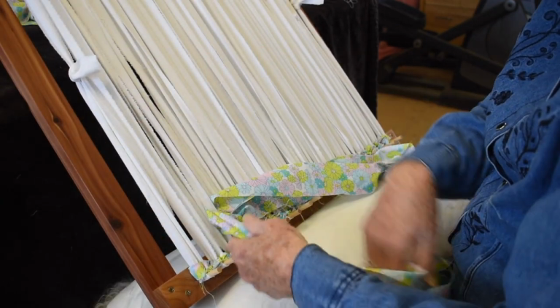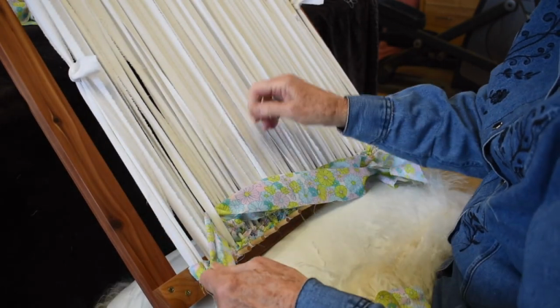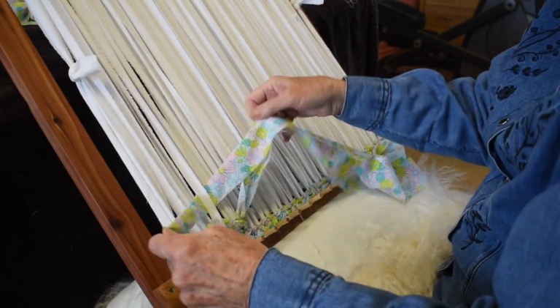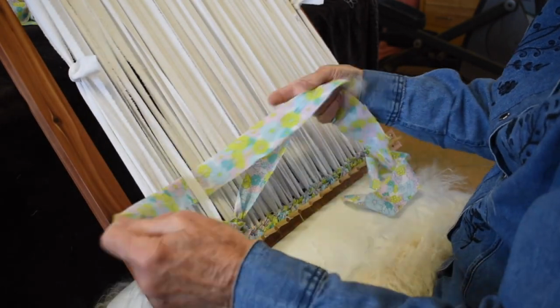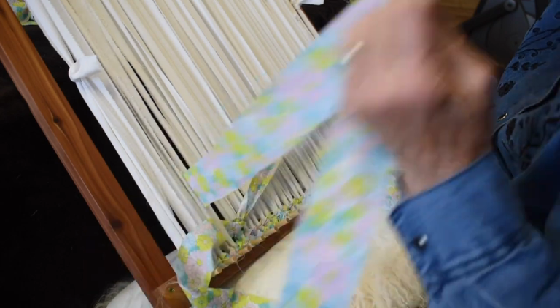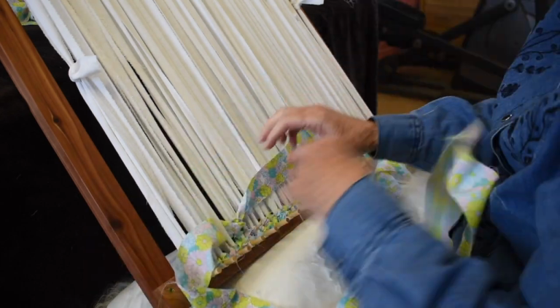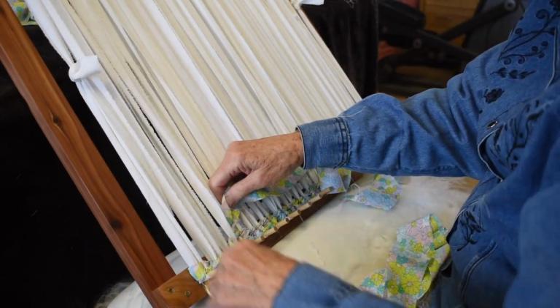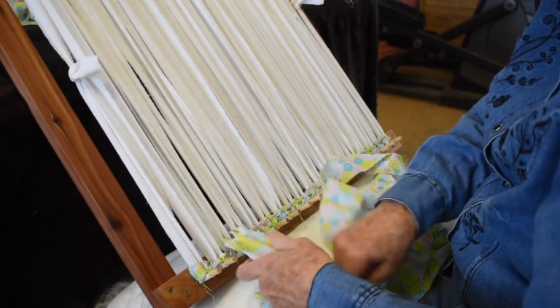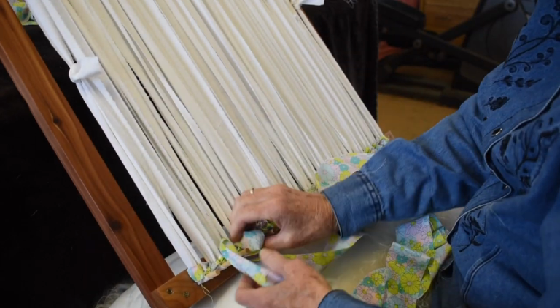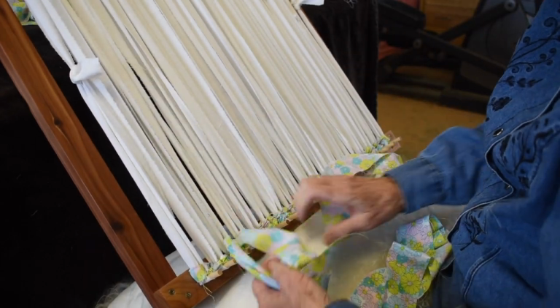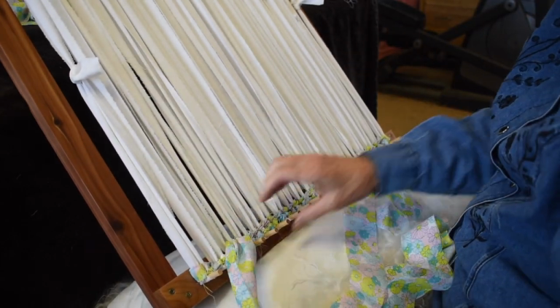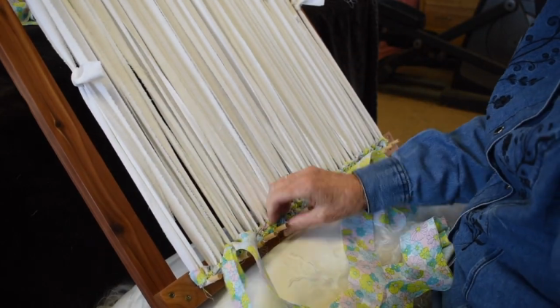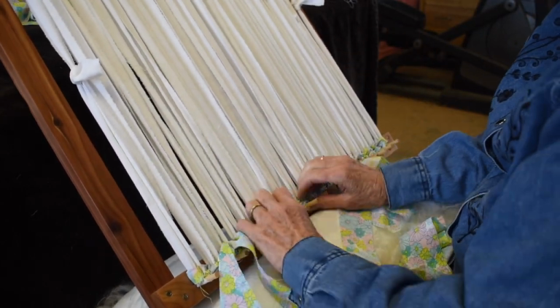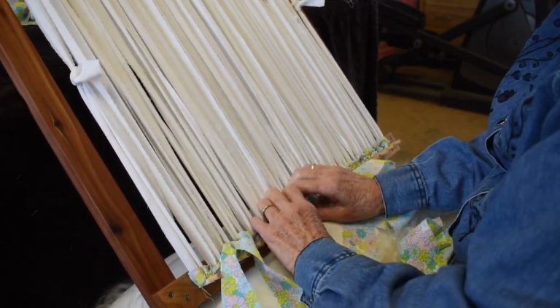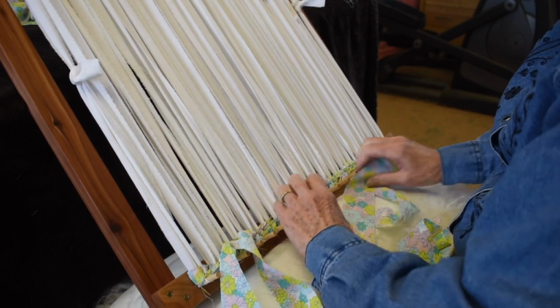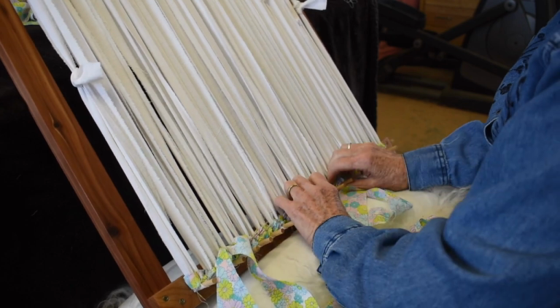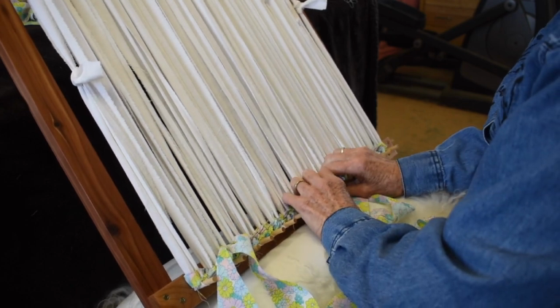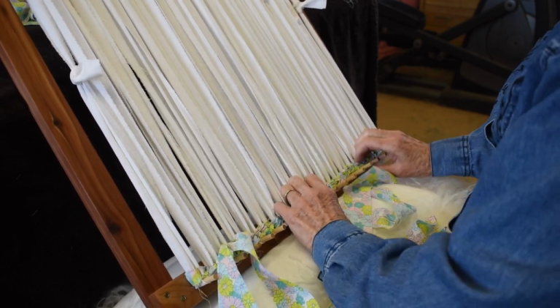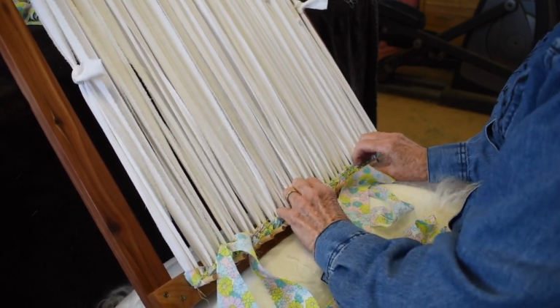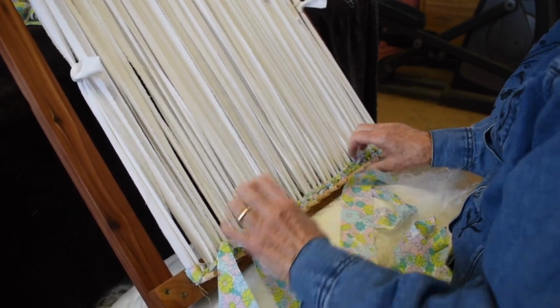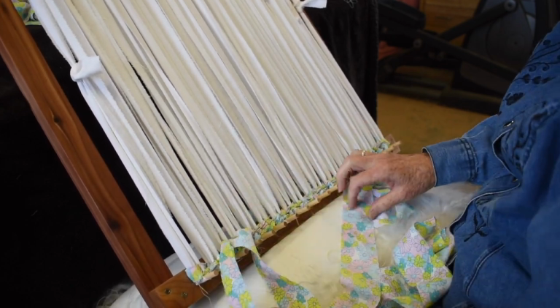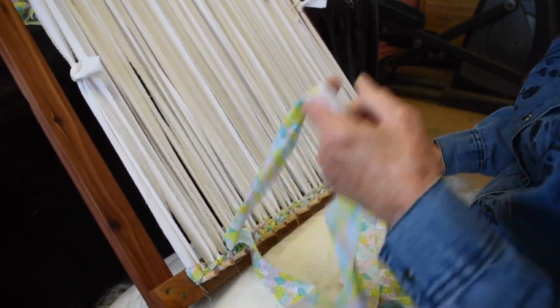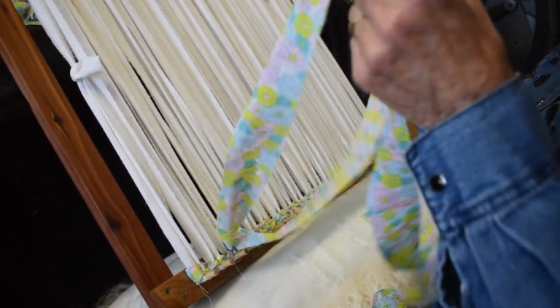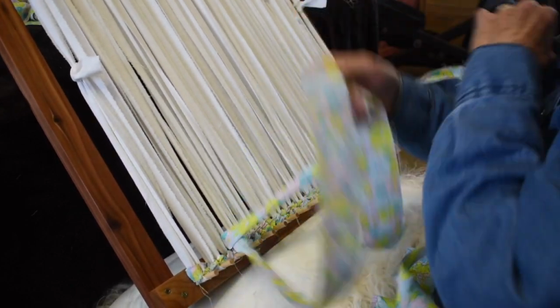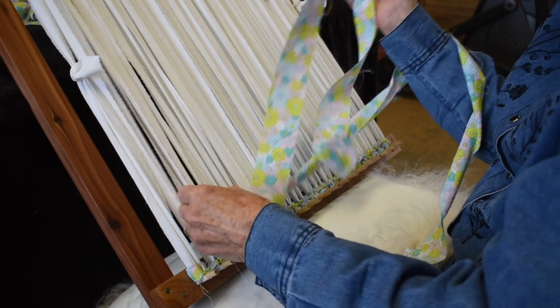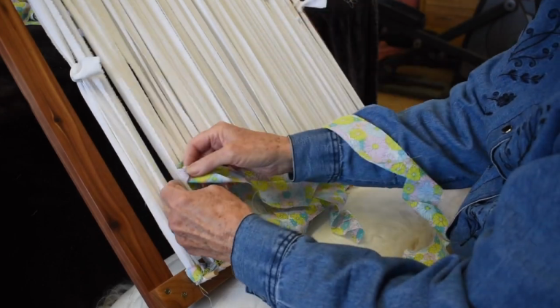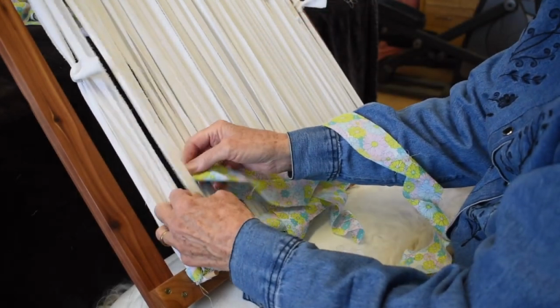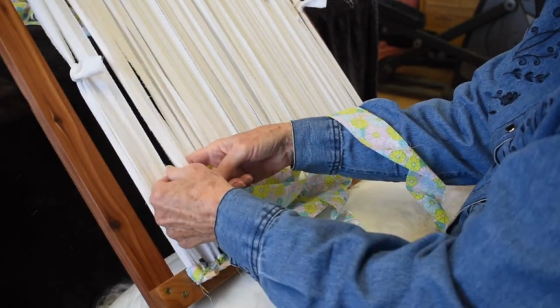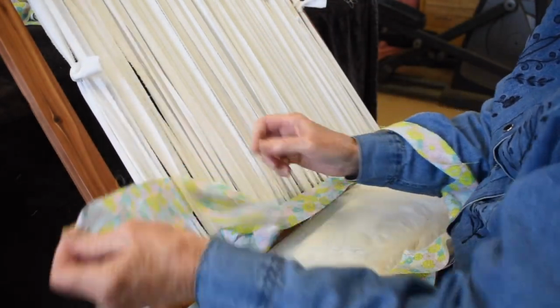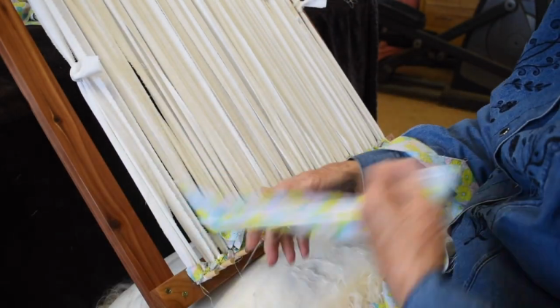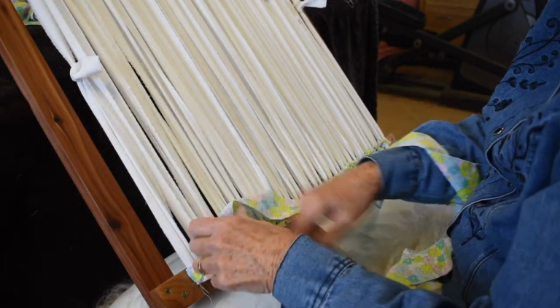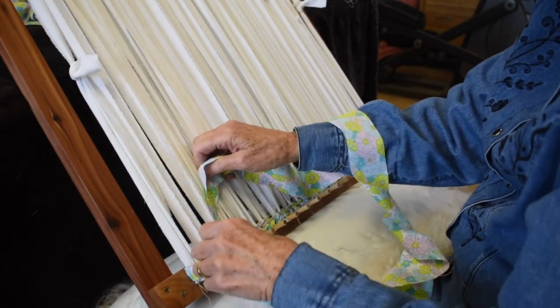Because you're doing two strands of weft across, it makes the weaving double thick. I really like the way they turn out — nice thick rugs.